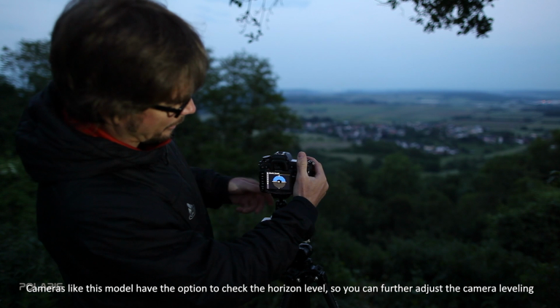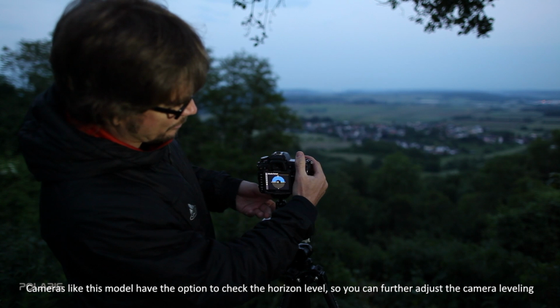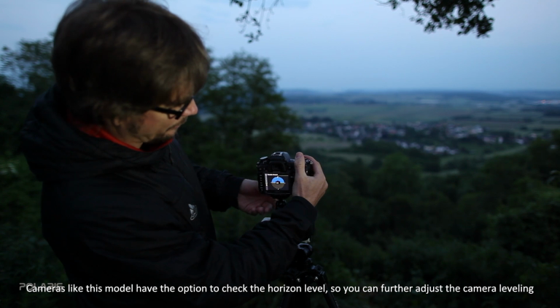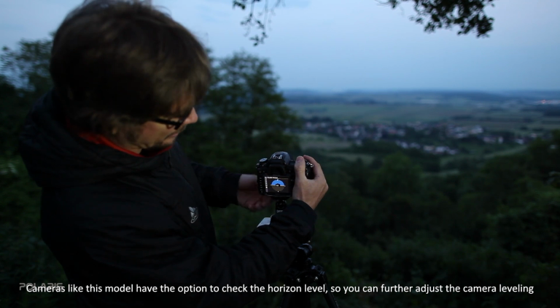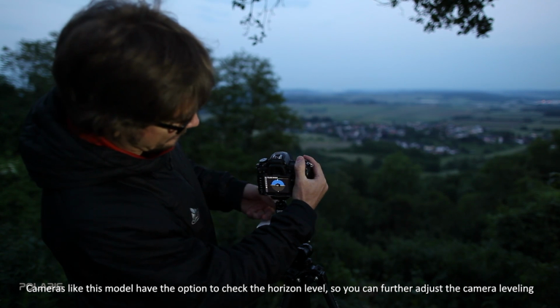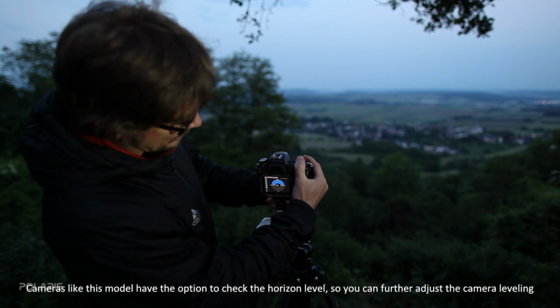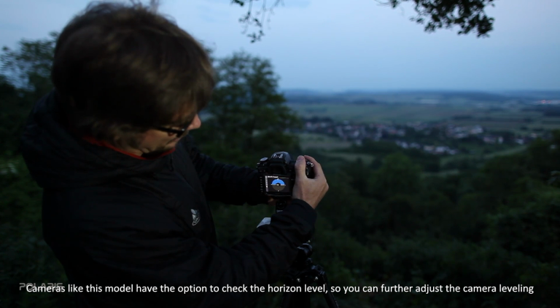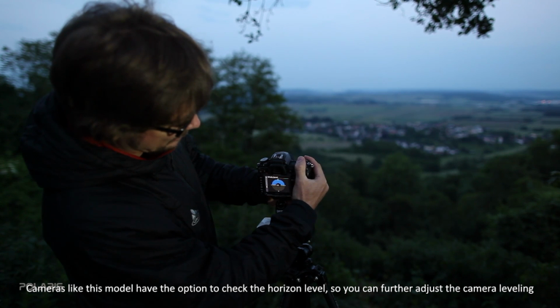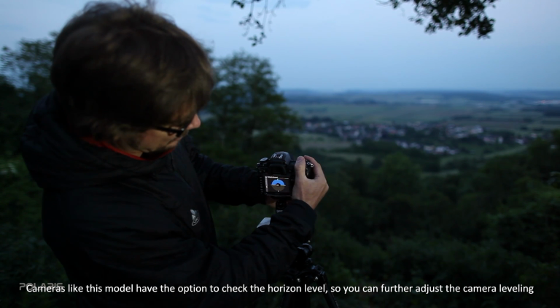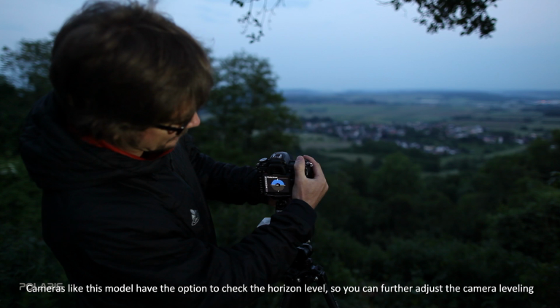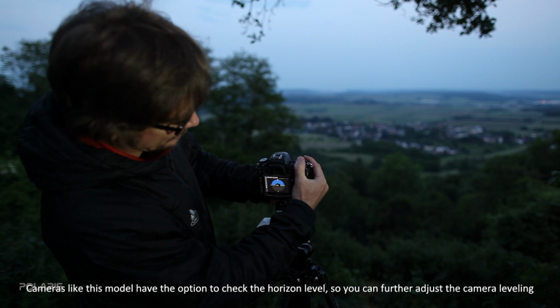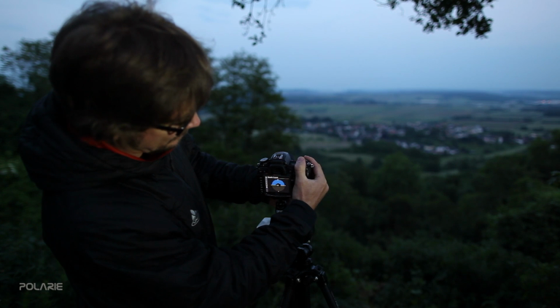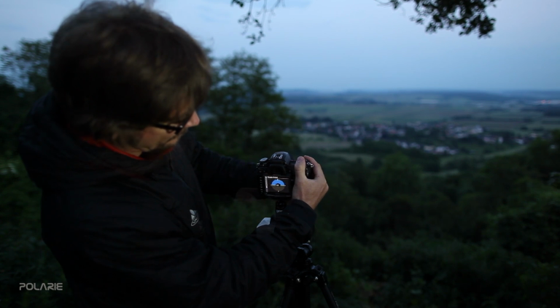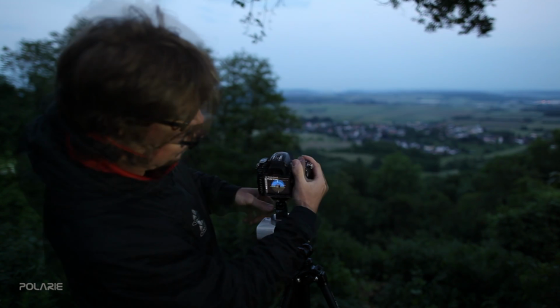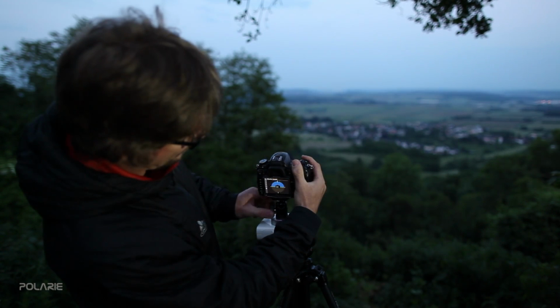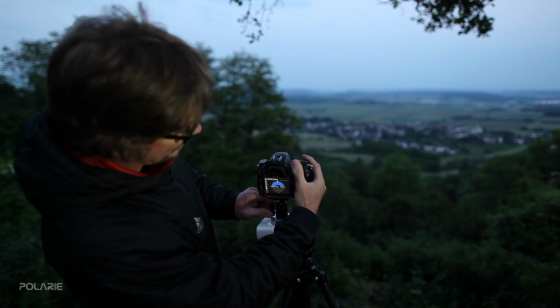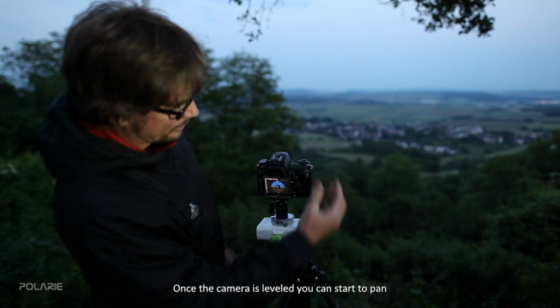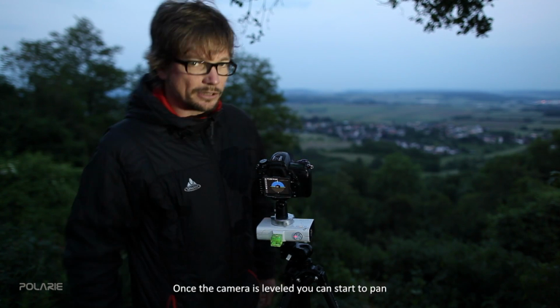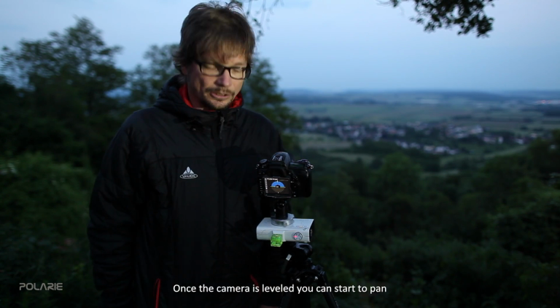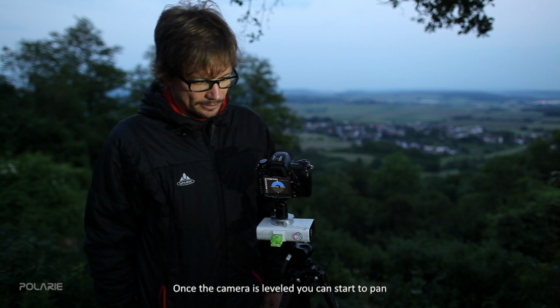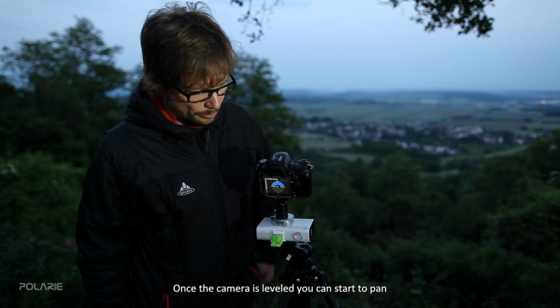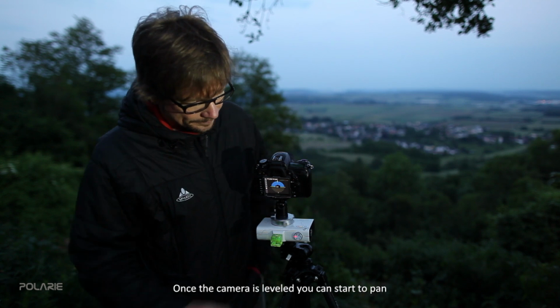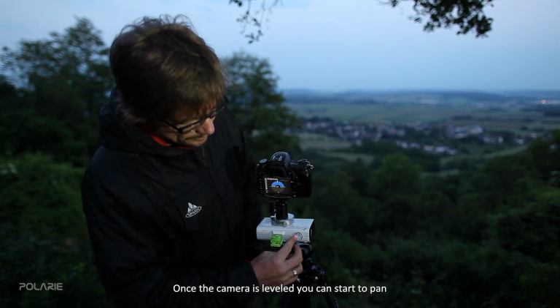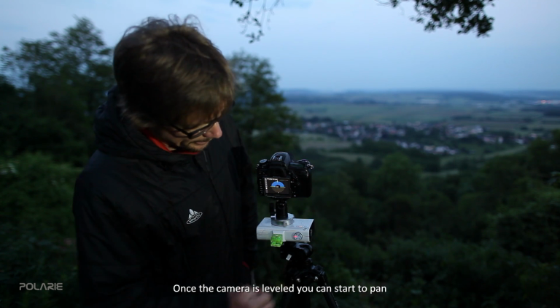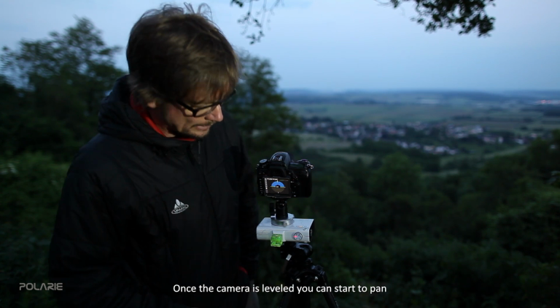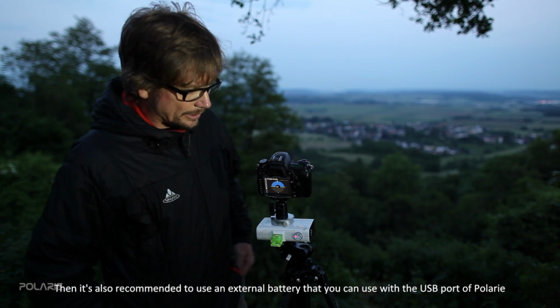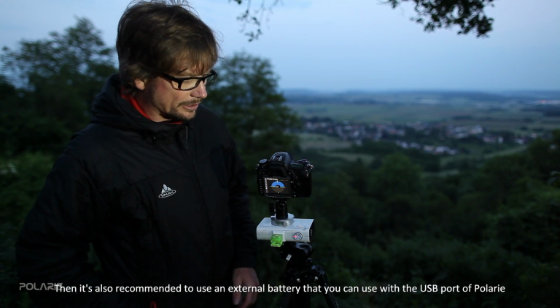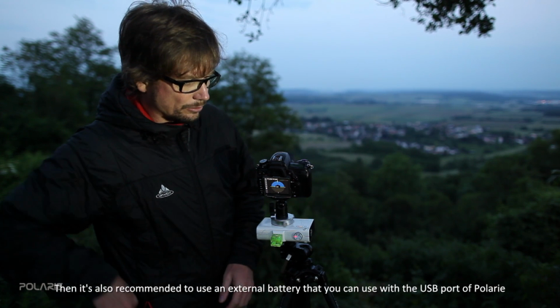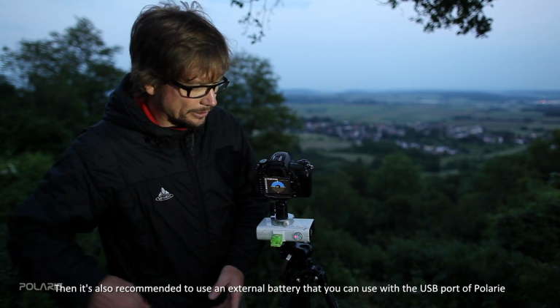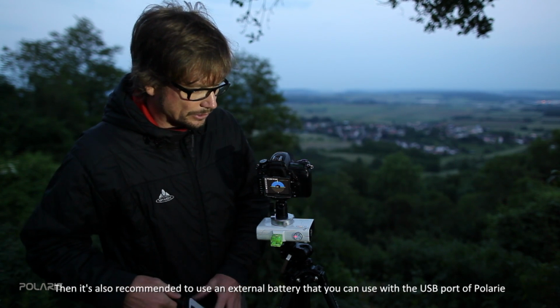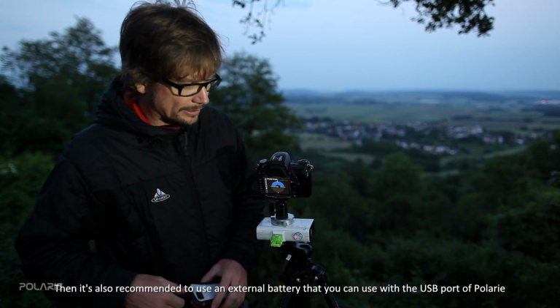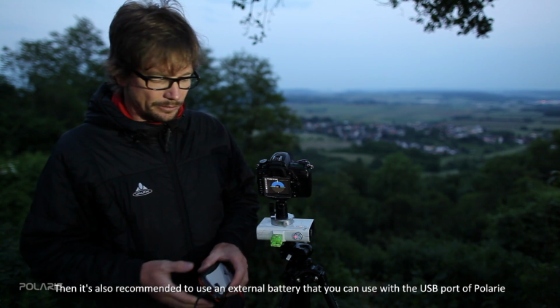Once the camera is leveled, you can further adjust the camera leveling and then start the panning.